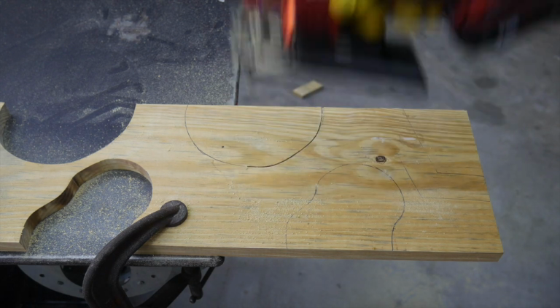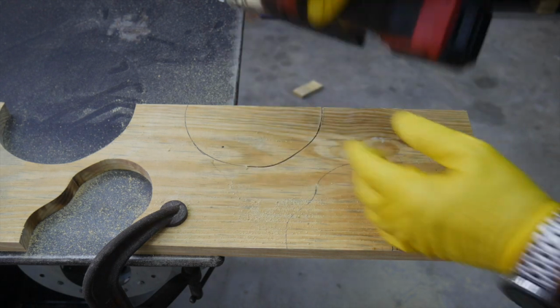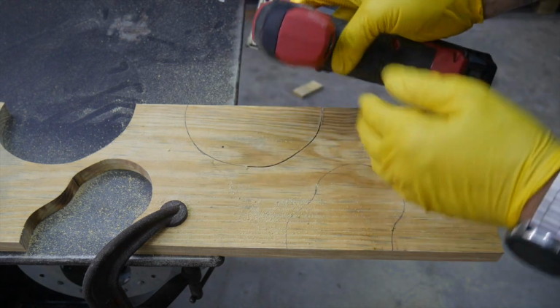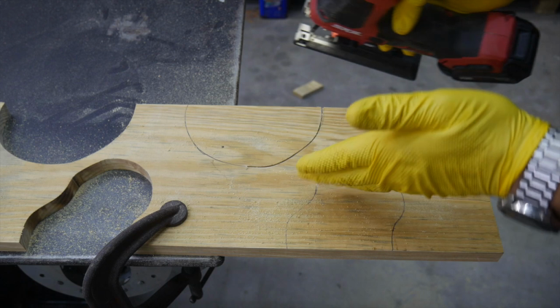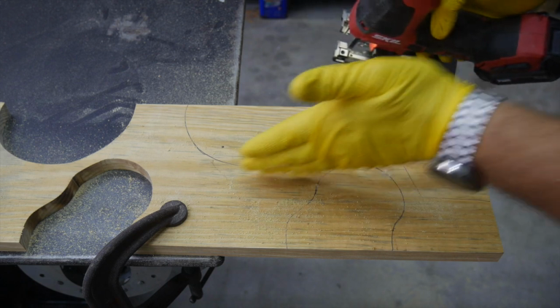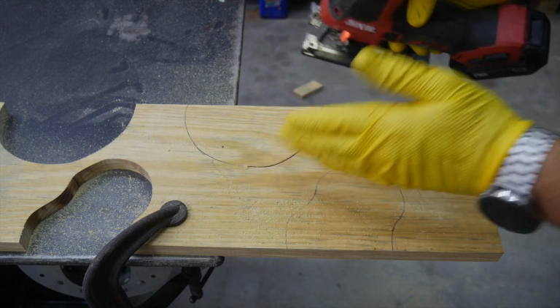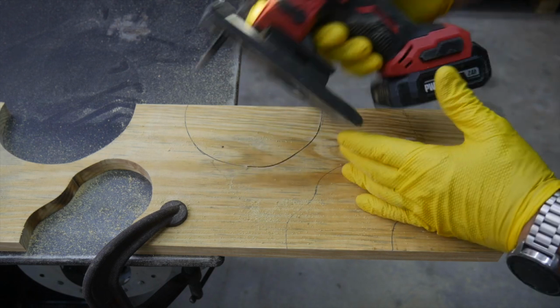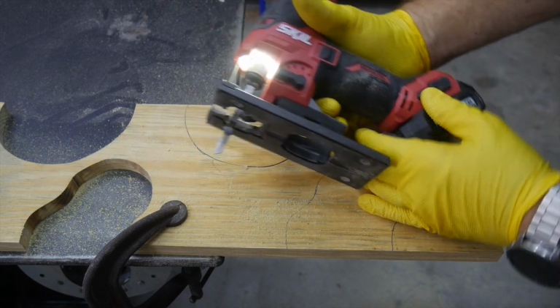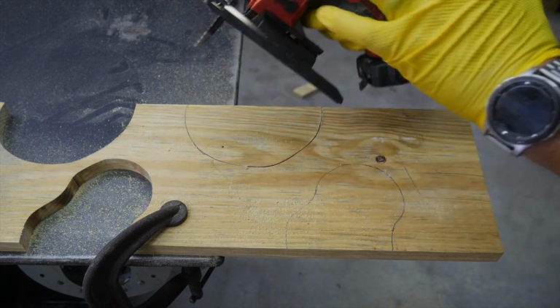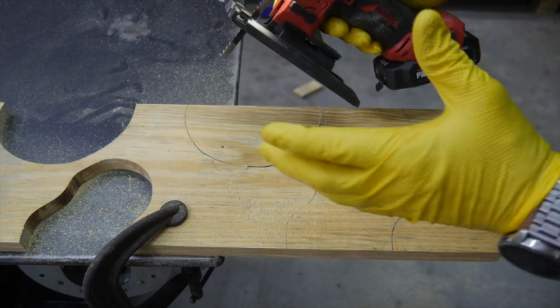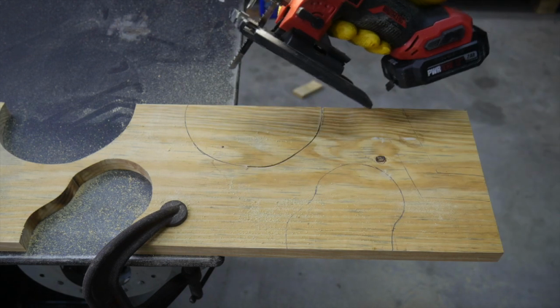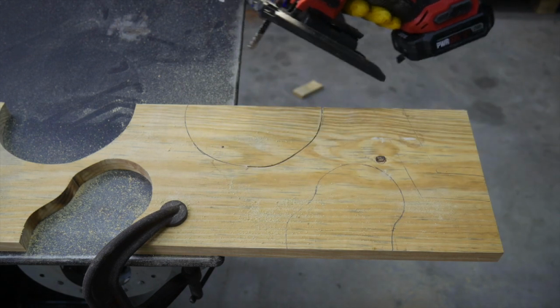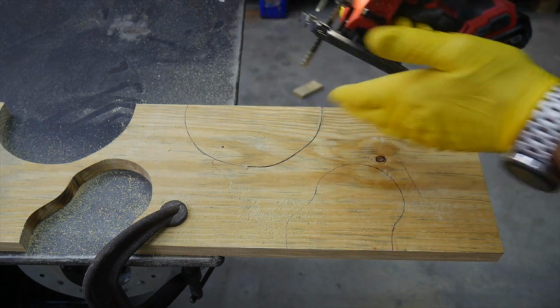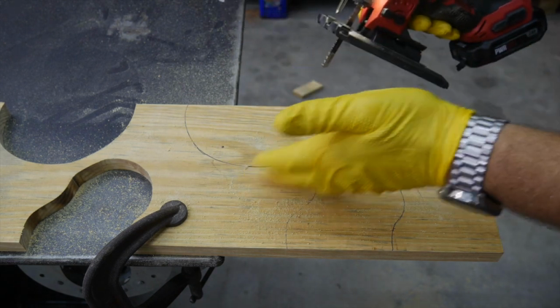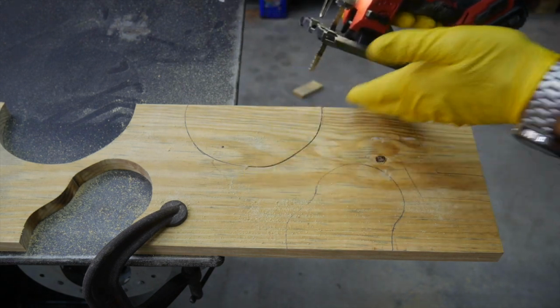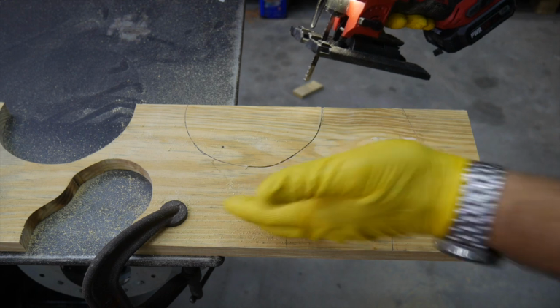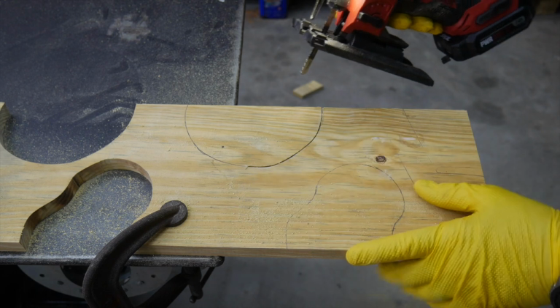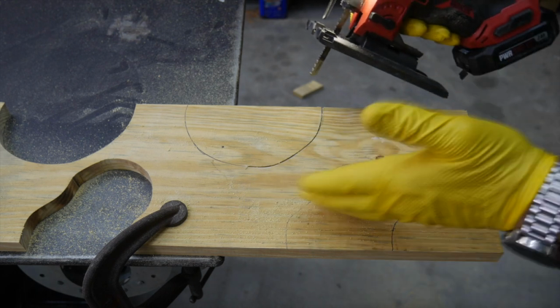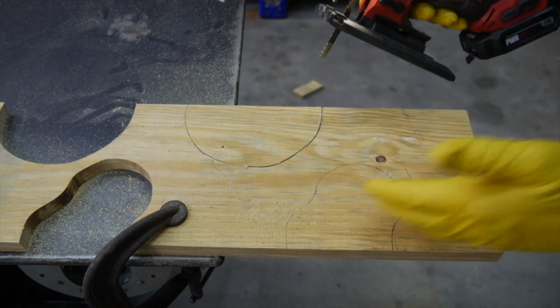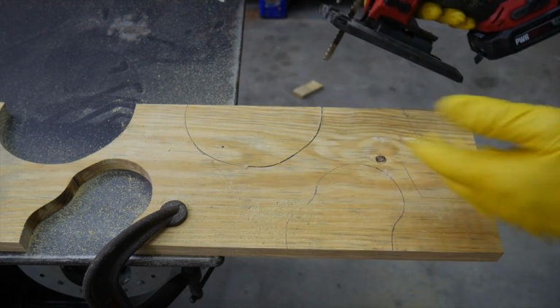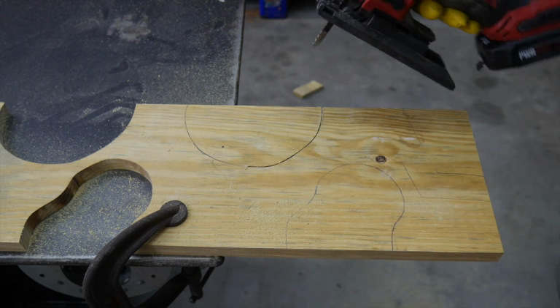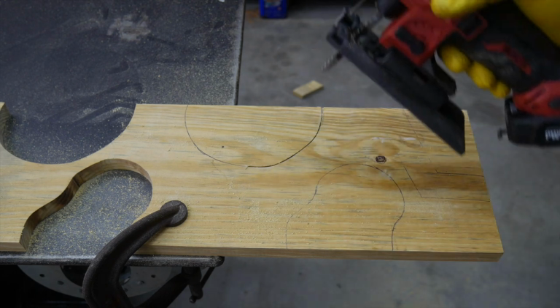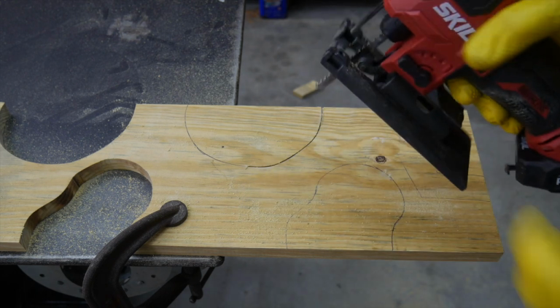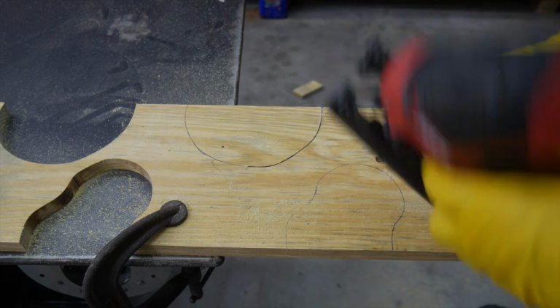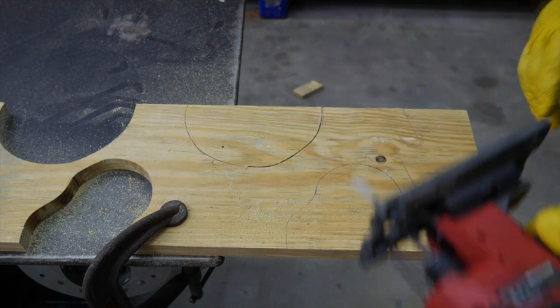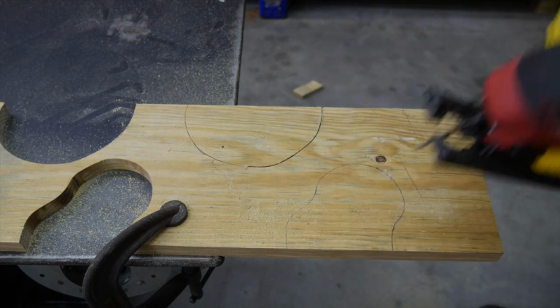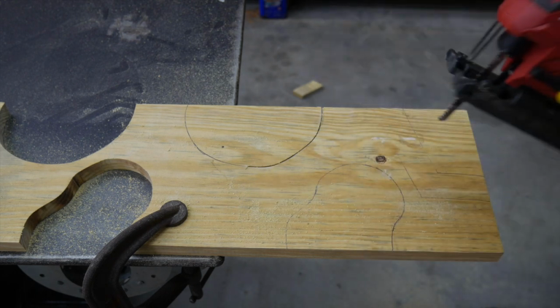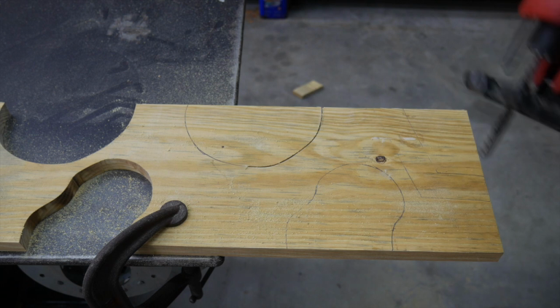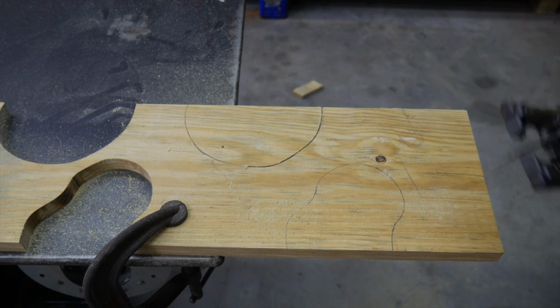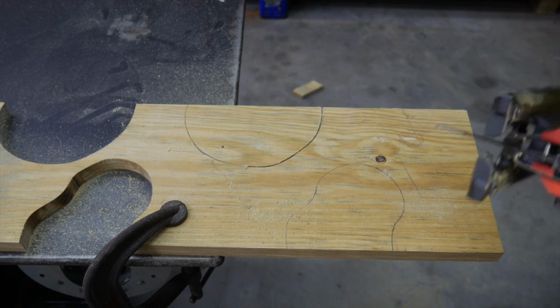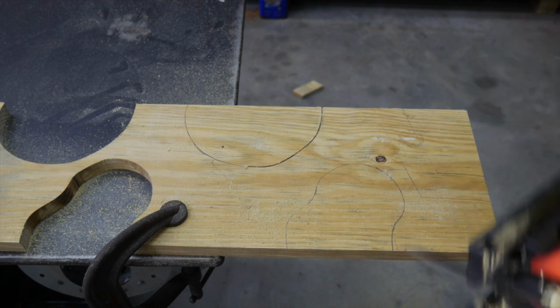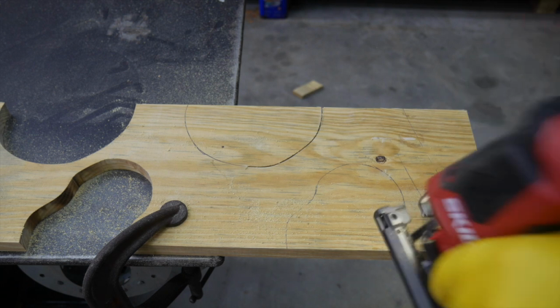Once it sensed I was into the cut and into the wood, it sped up. Once it felt I kind of had control of it and was starting to get into the wood, it felt the pressure and actually sped up. By the way, I'm switching to my left hand — I'm right-handed.